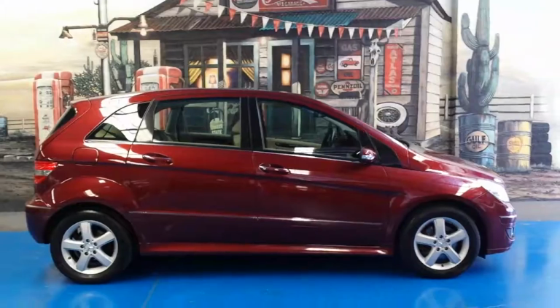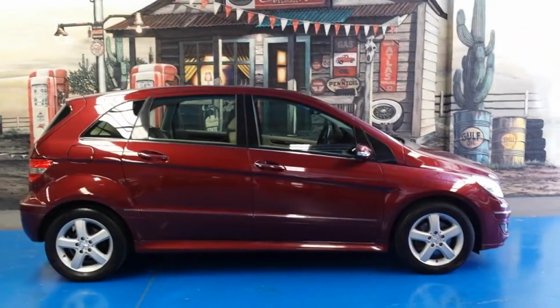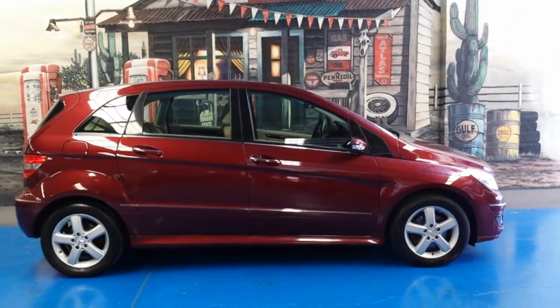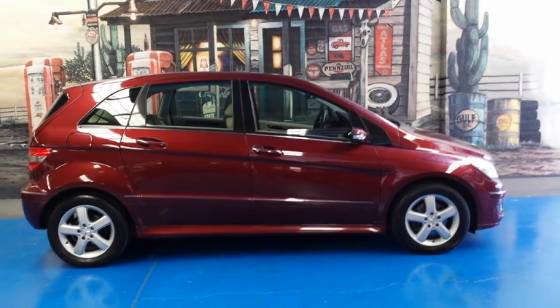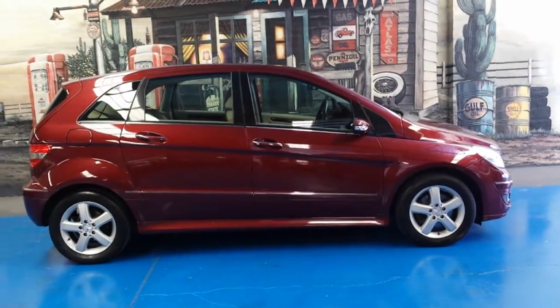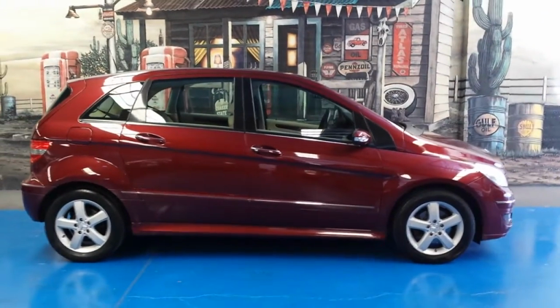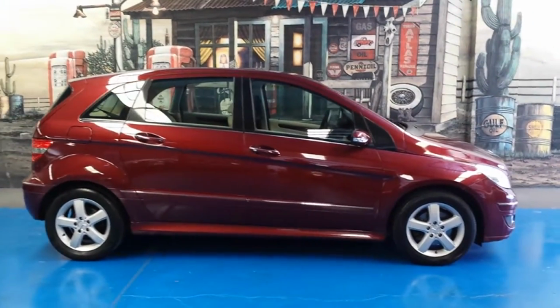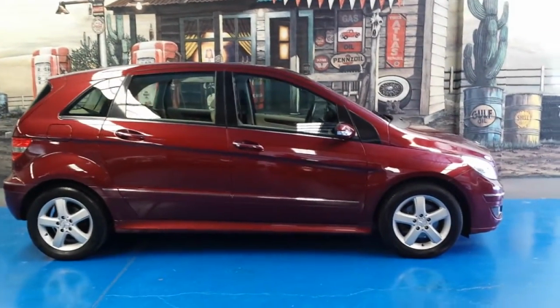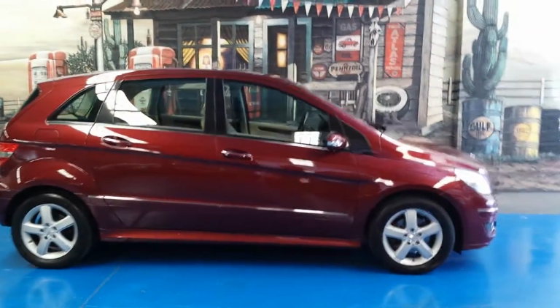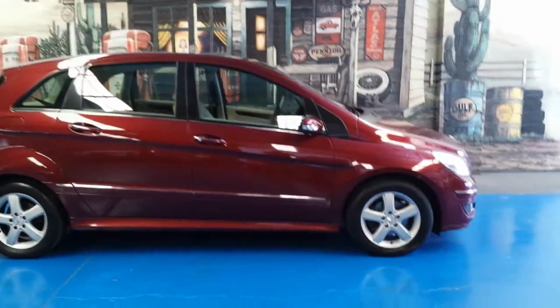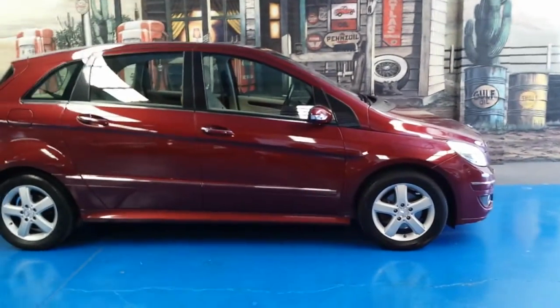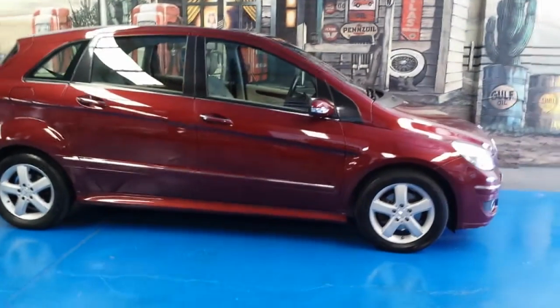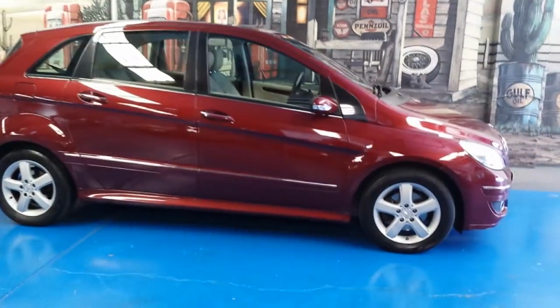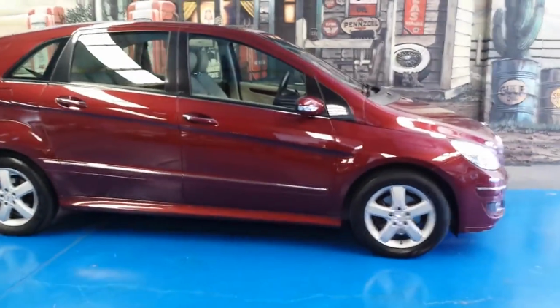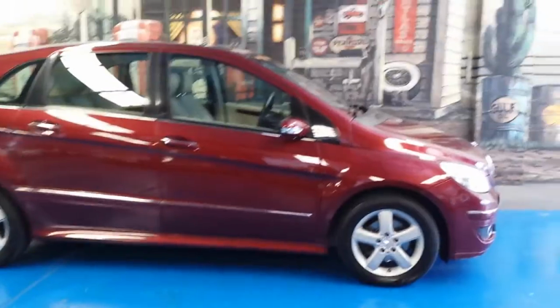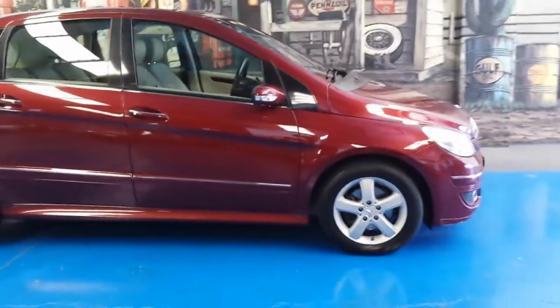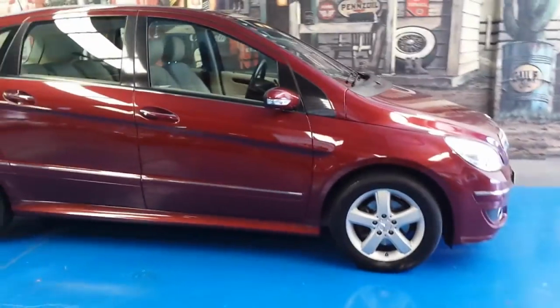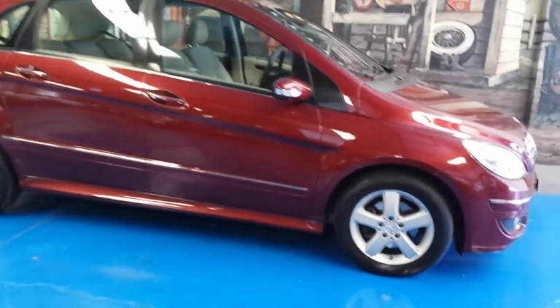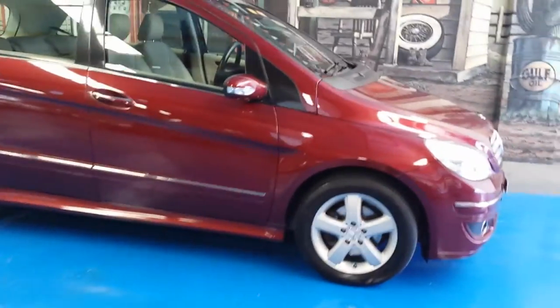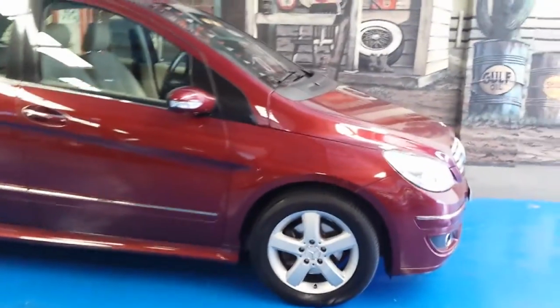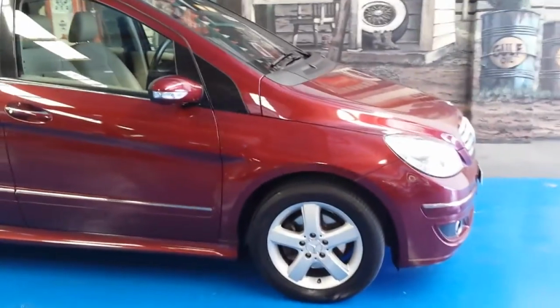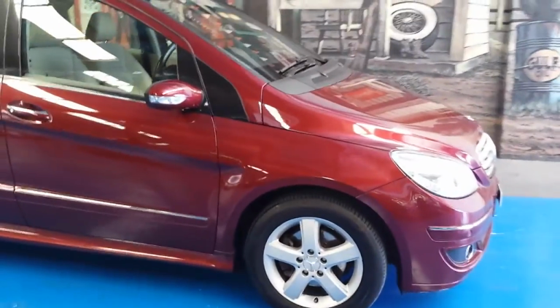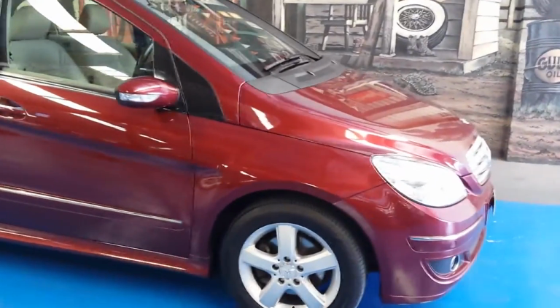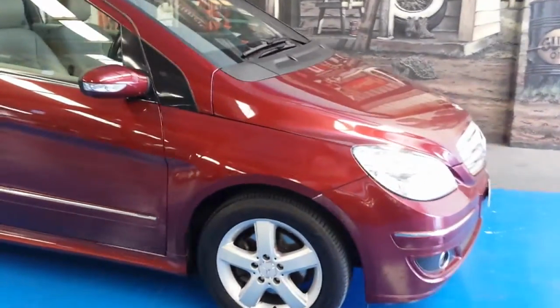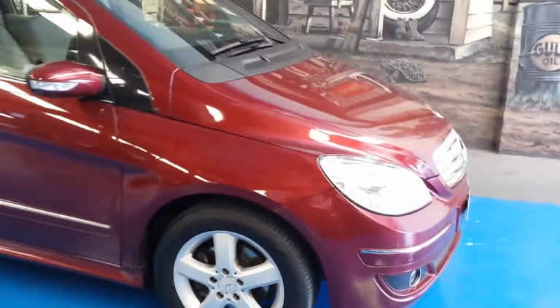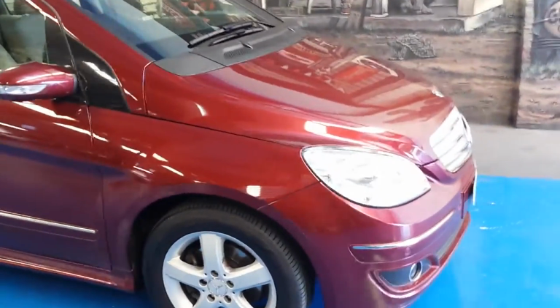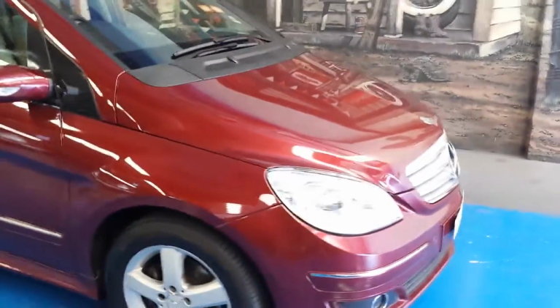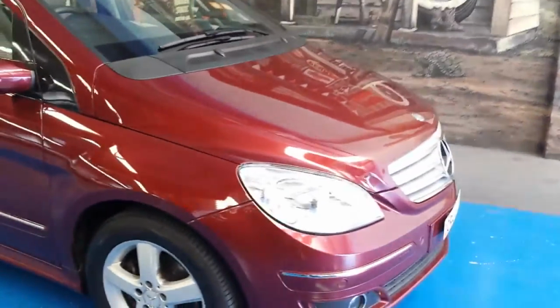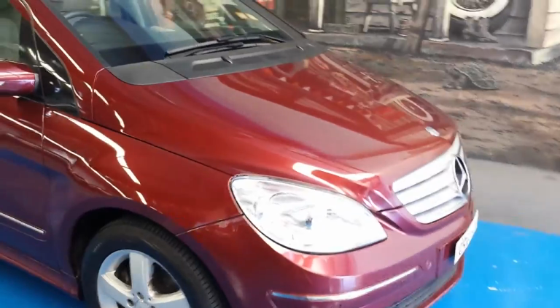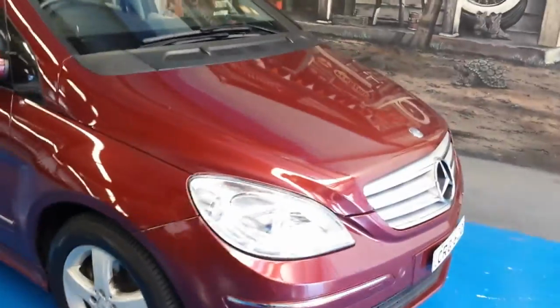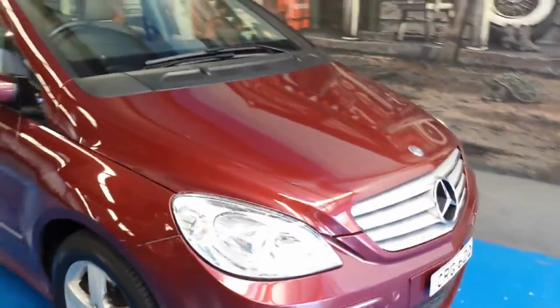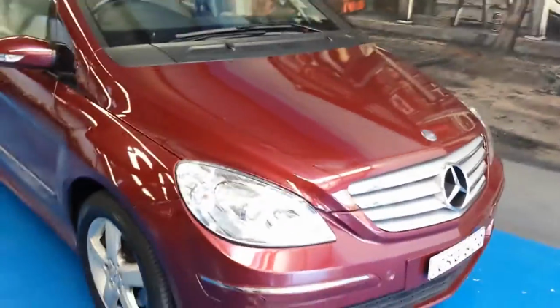Ladies and gentlemen, Richard from the Old Timer Car Centre down here in Marrickville, New South Wales. We're really proud to offer this stunning little 2006 Mercedes-Benz B200 Luxury.